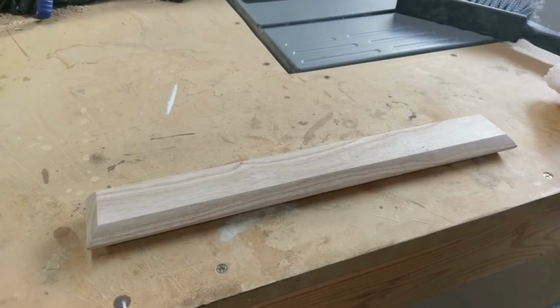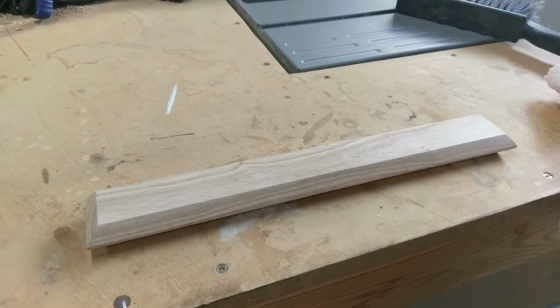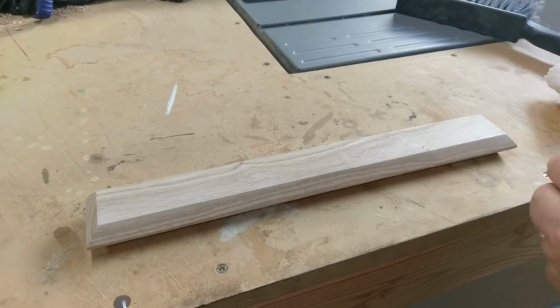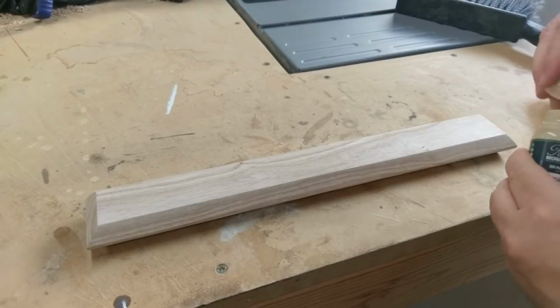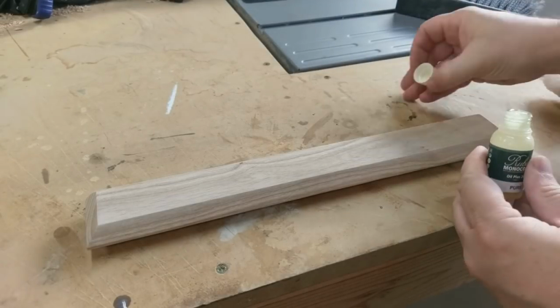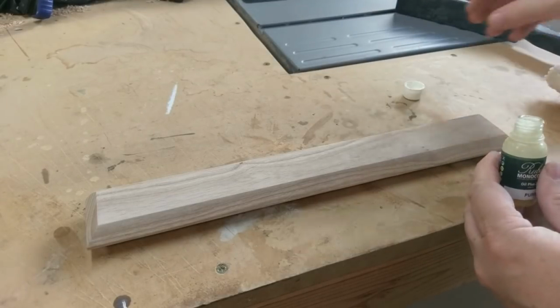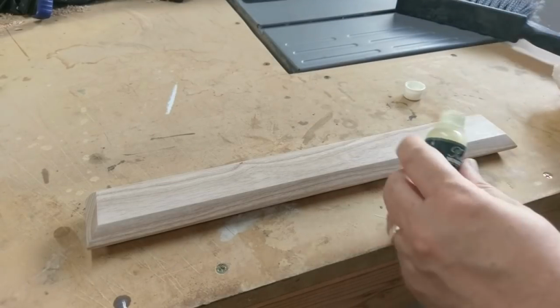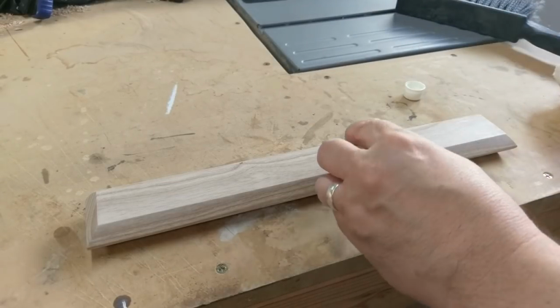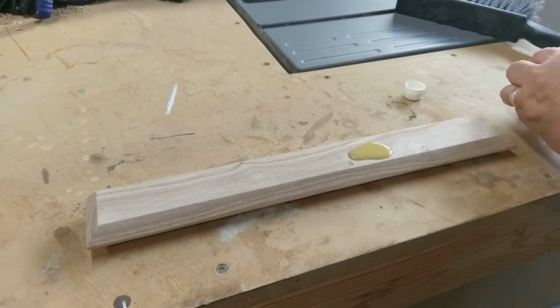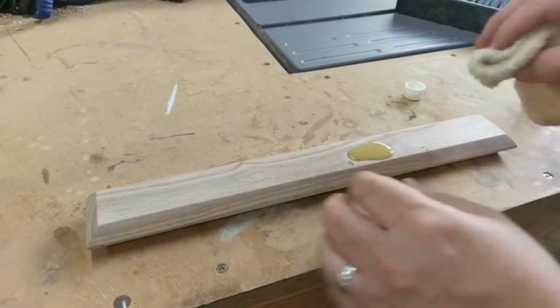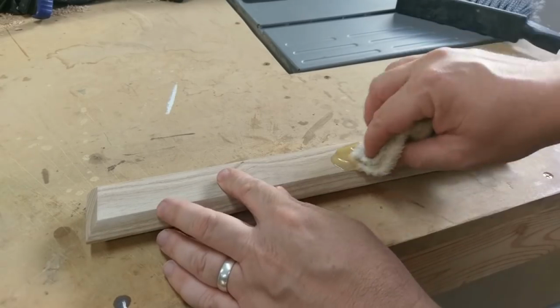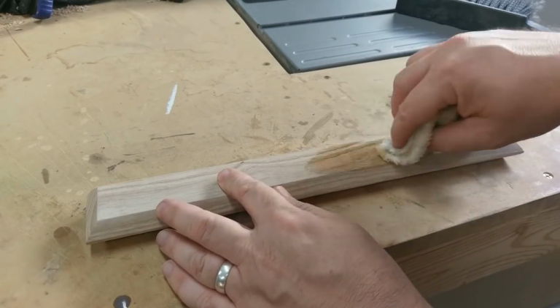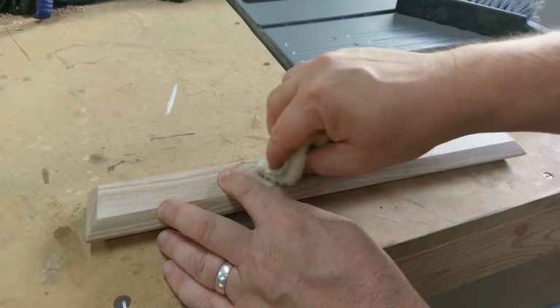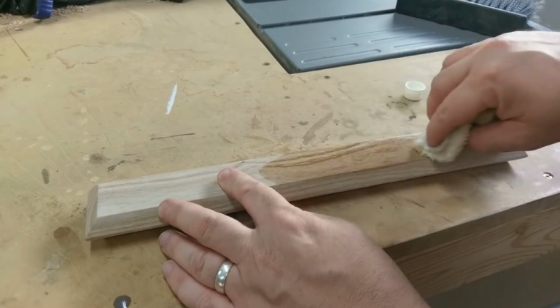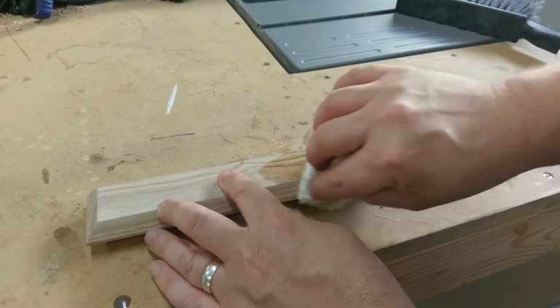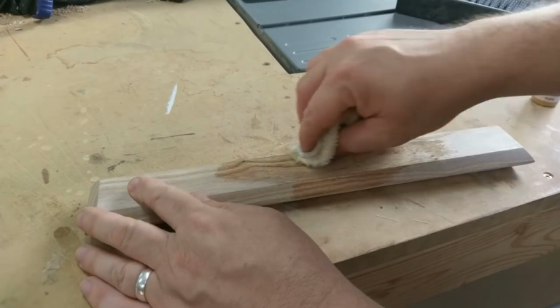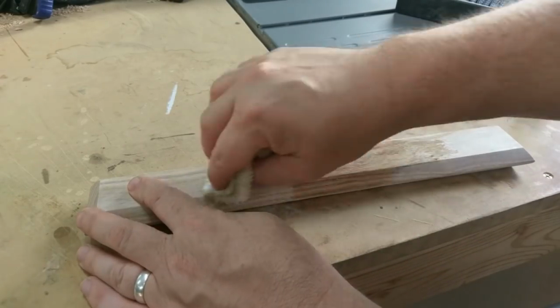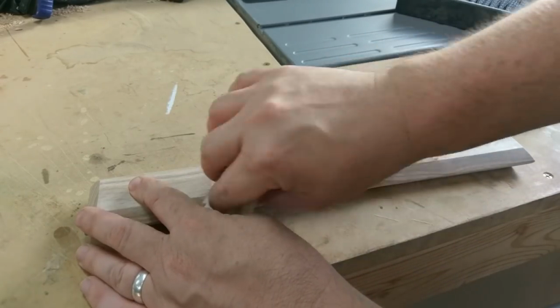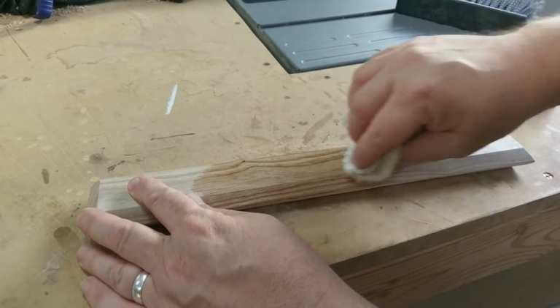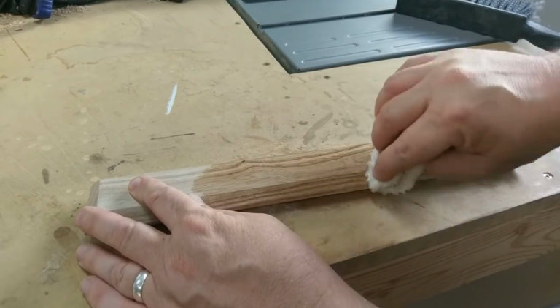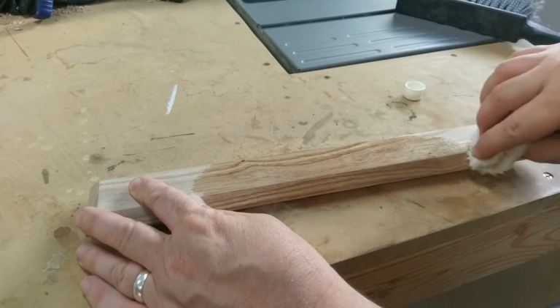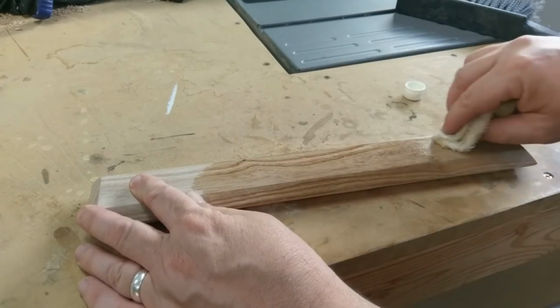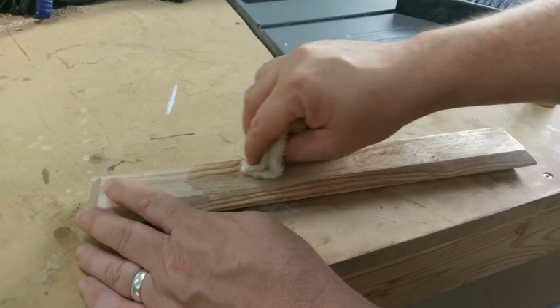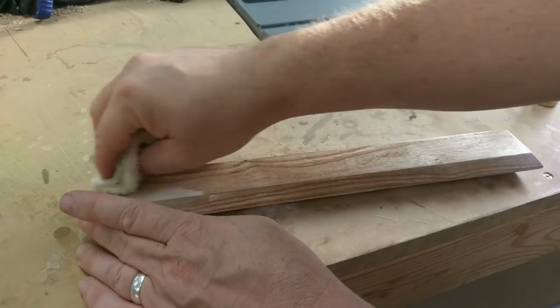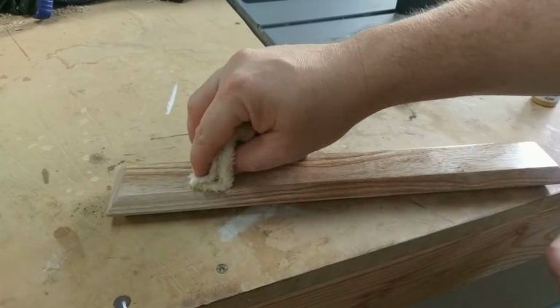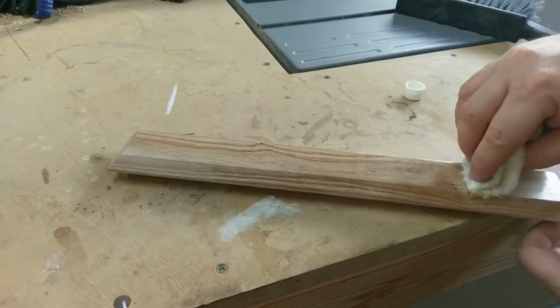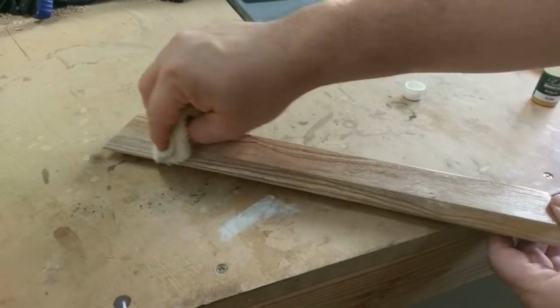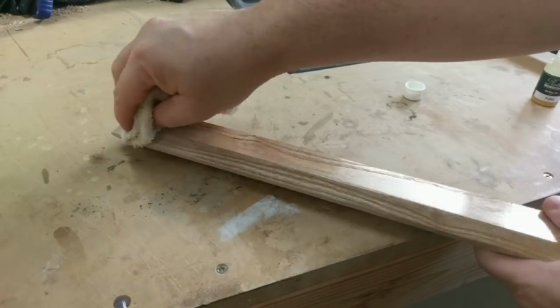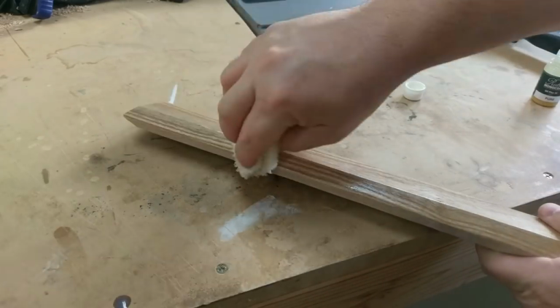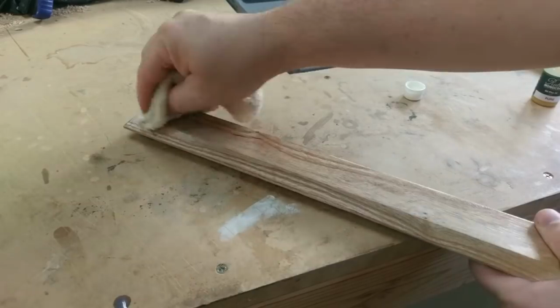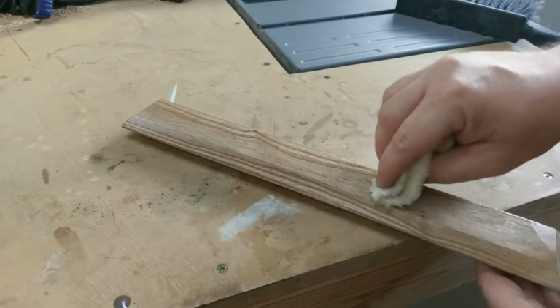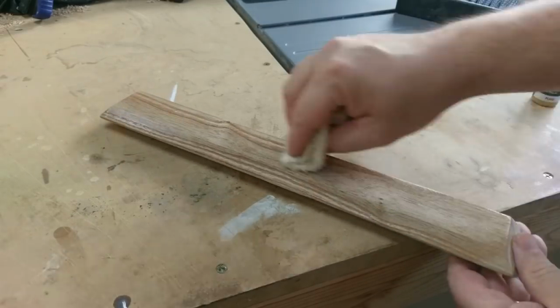Here again I'm using Oil Plus 2C by Rubio Mono Coat. This finish brings out the grain and all the beauty that's in this piece of ash.